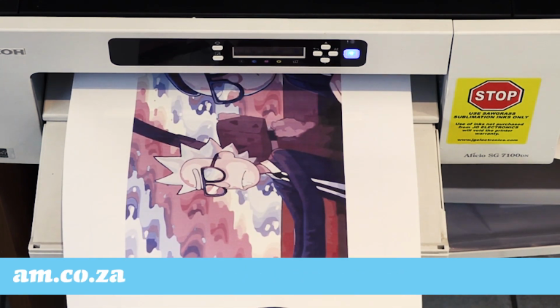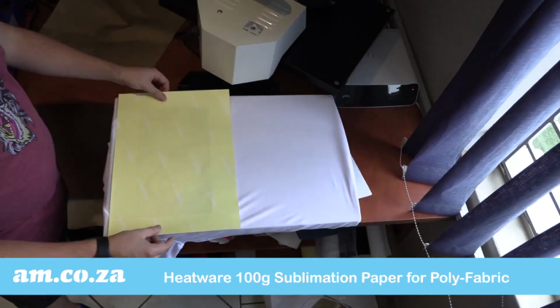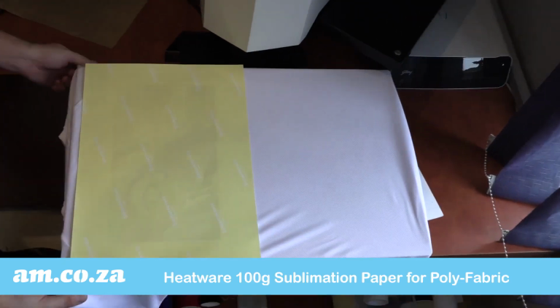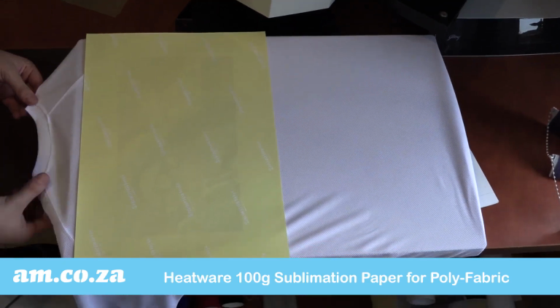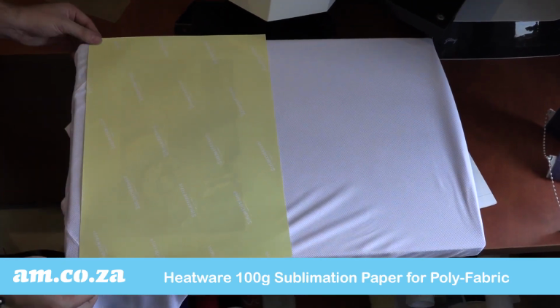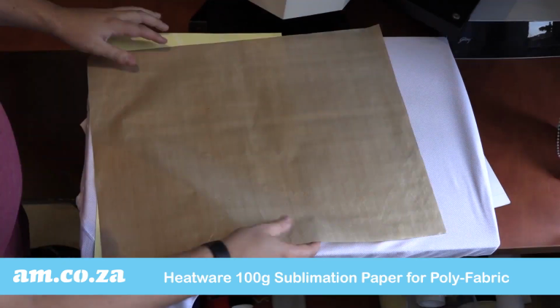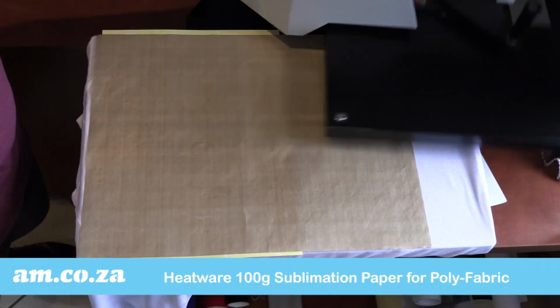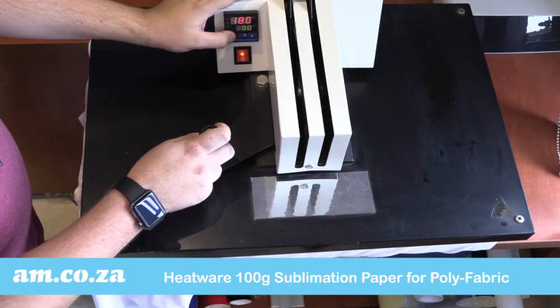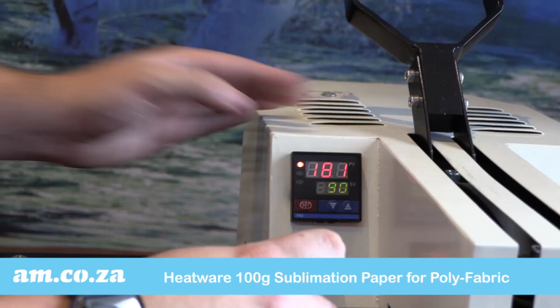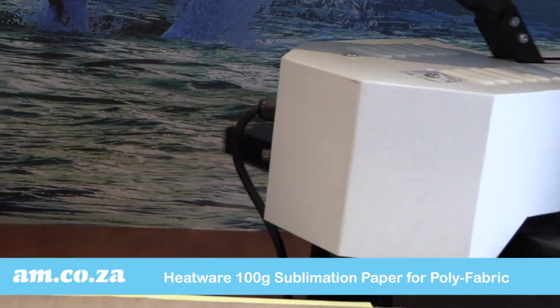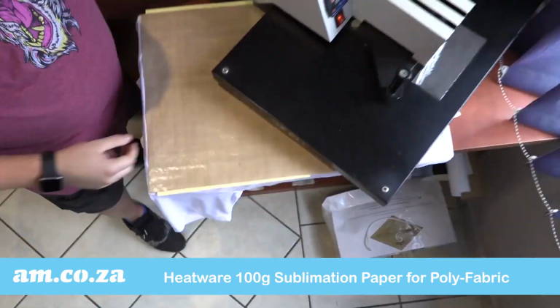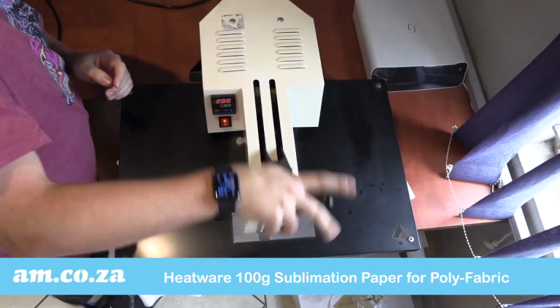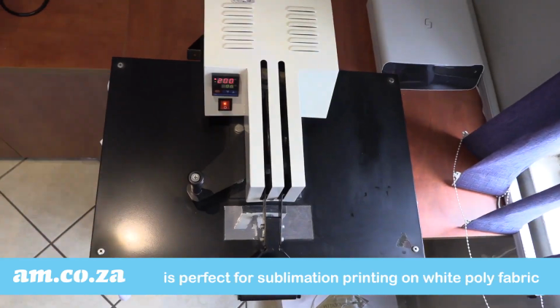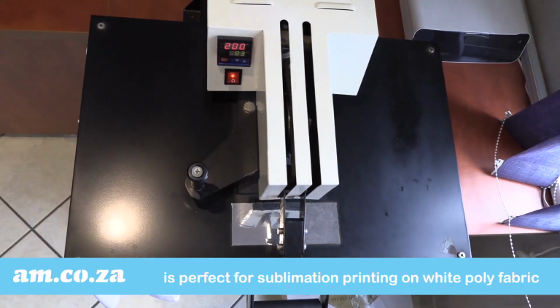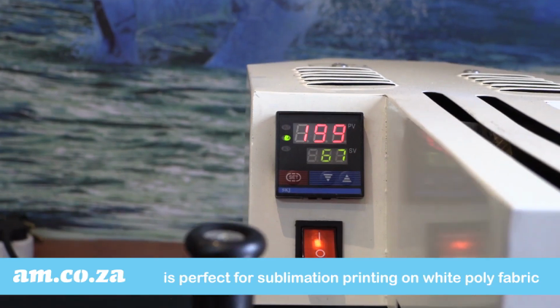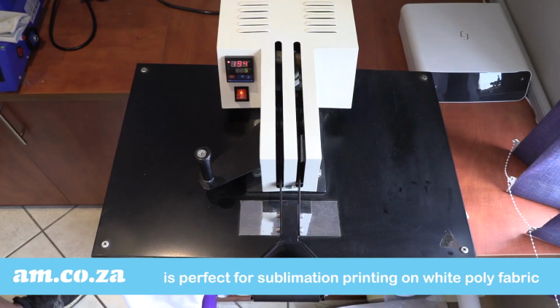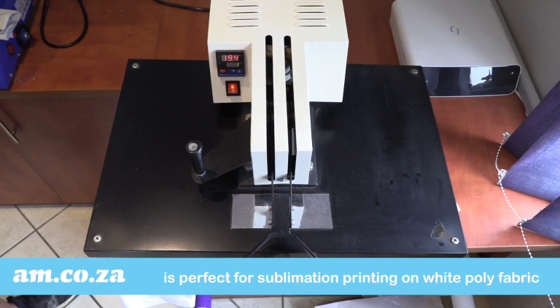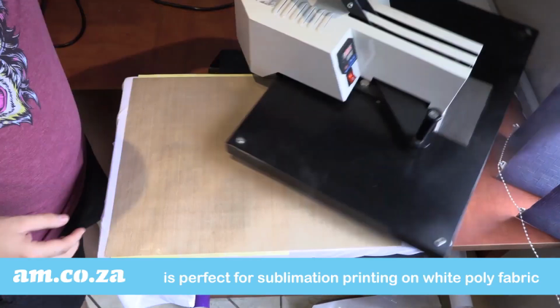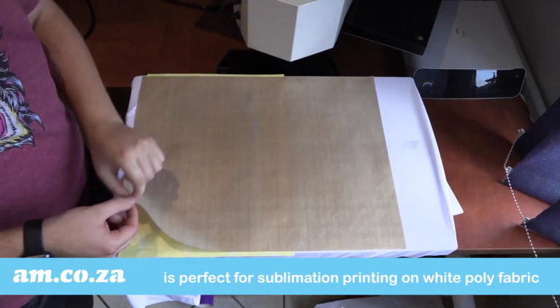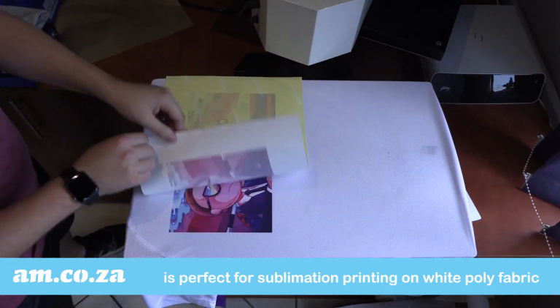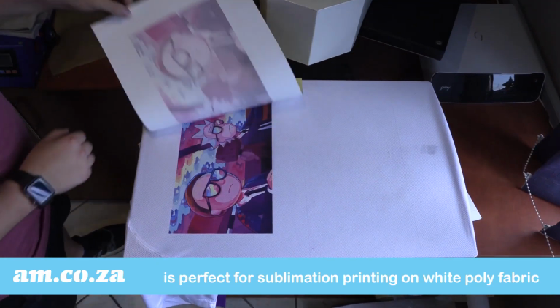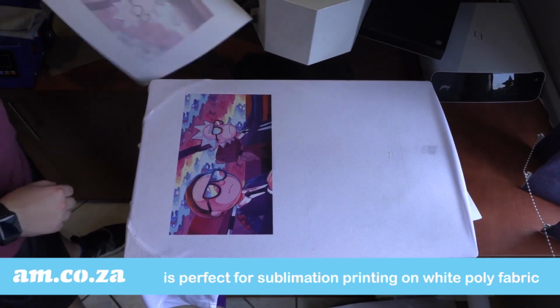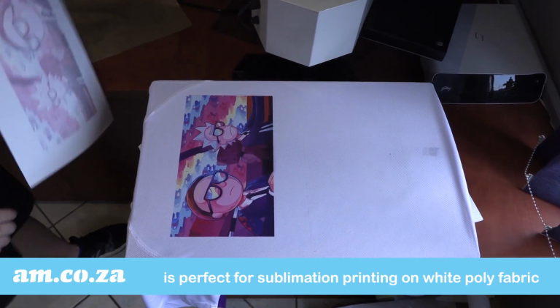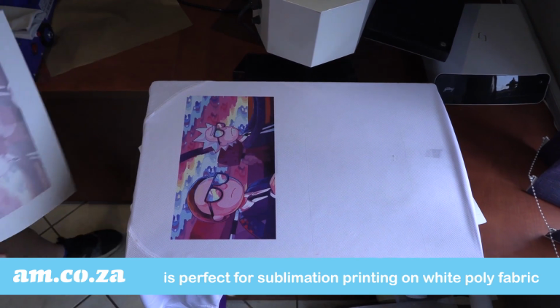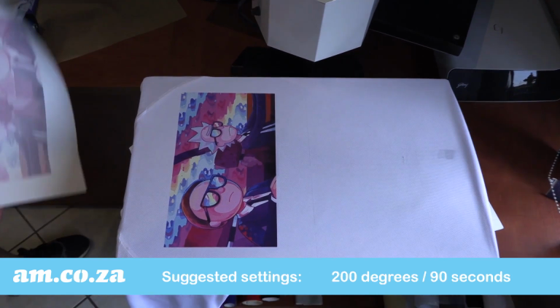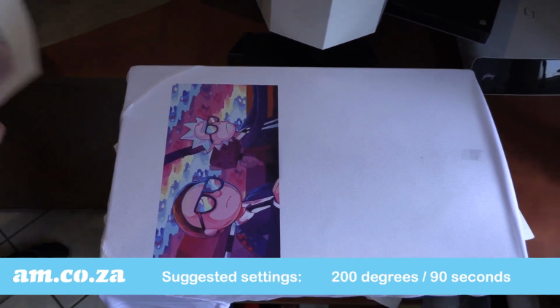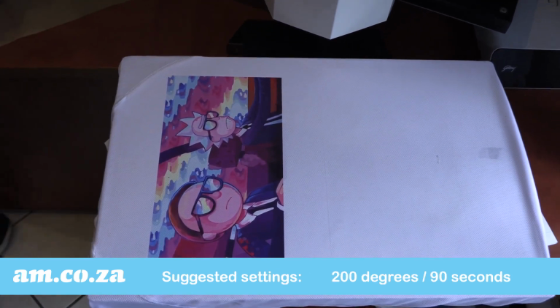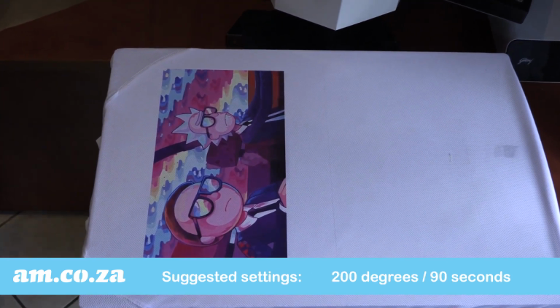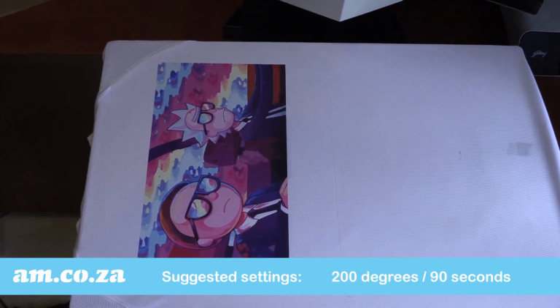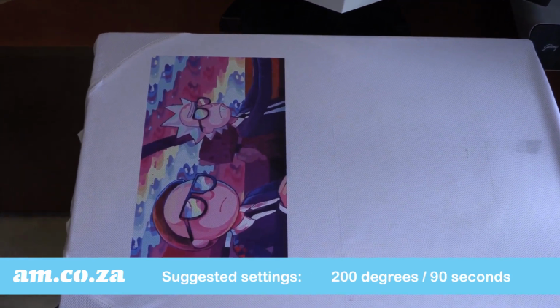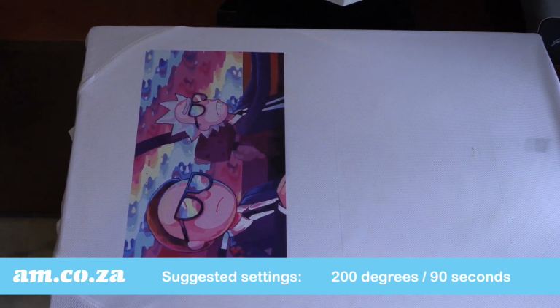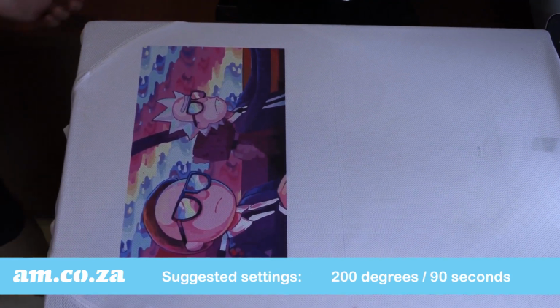The Heatwear 100g sublimation paper for hard surfaces and polyfabric is perfect for sublimation printing on white polyester fabric. For best results, we suggest the following settings.